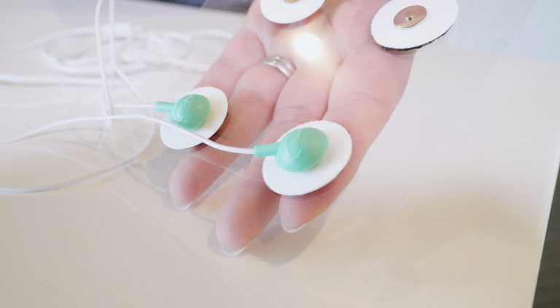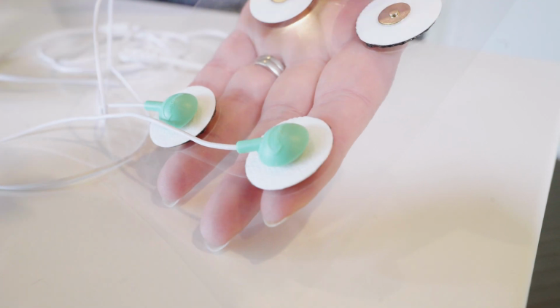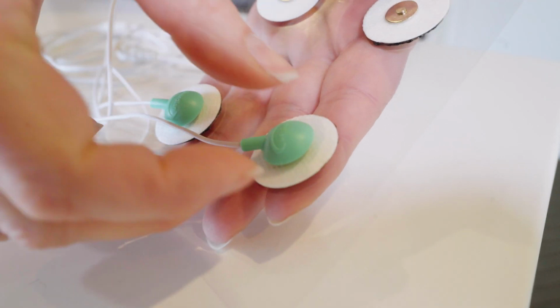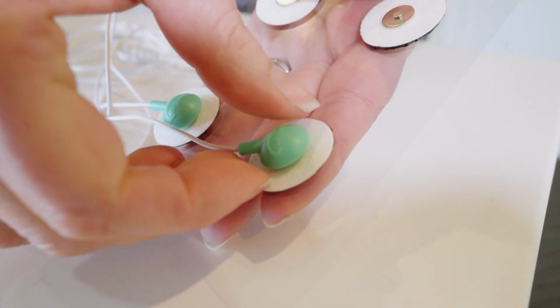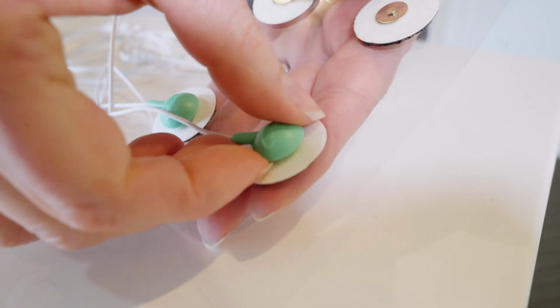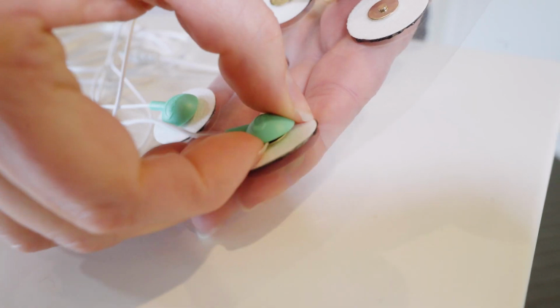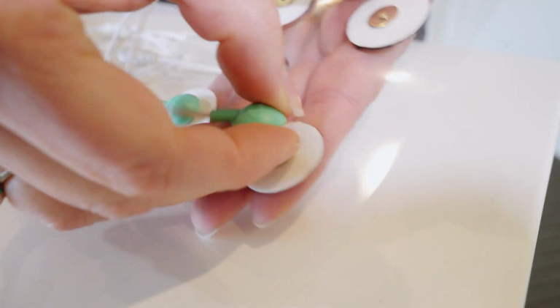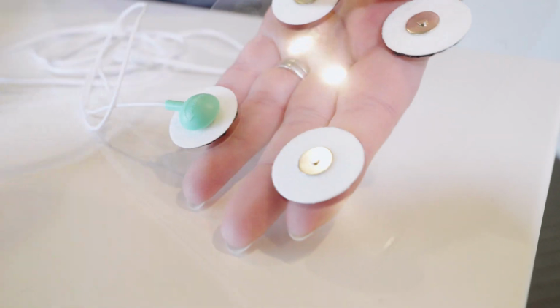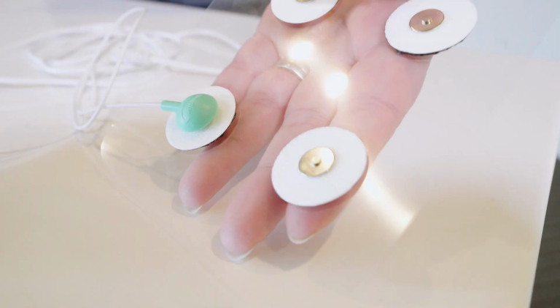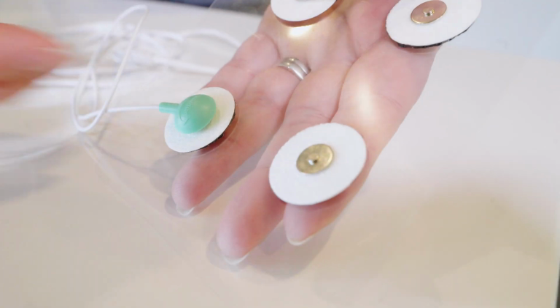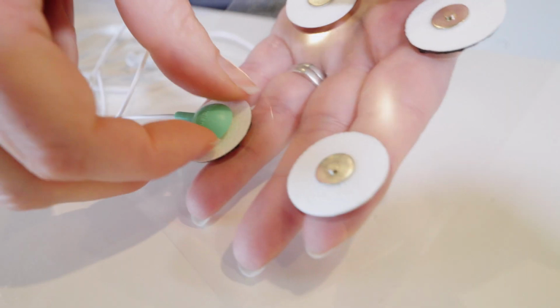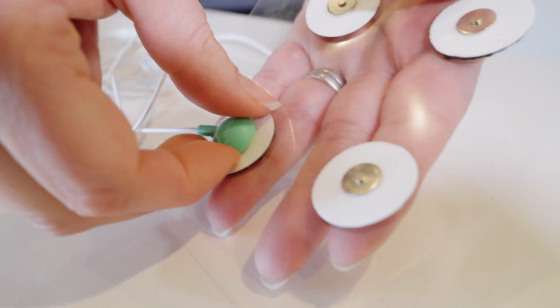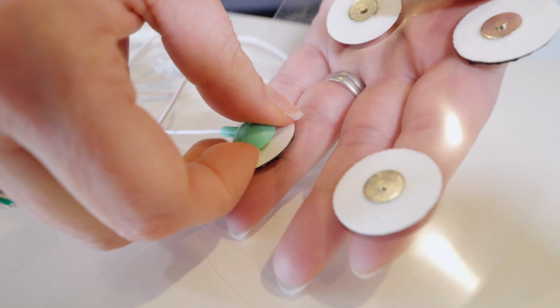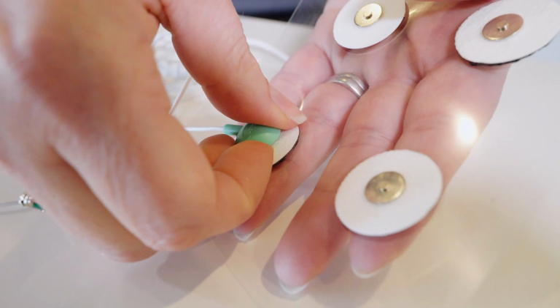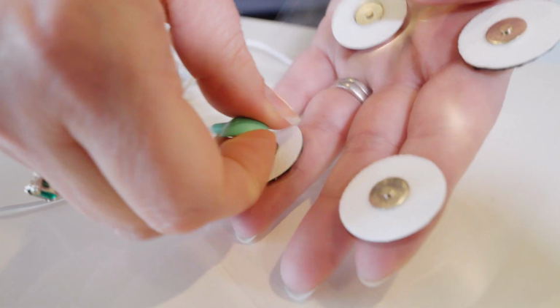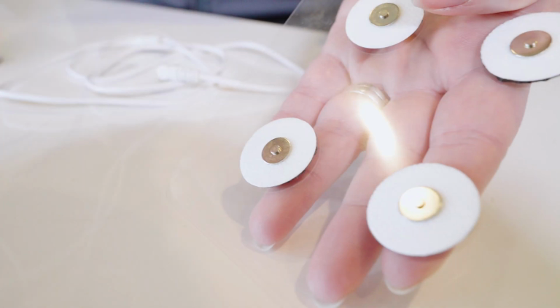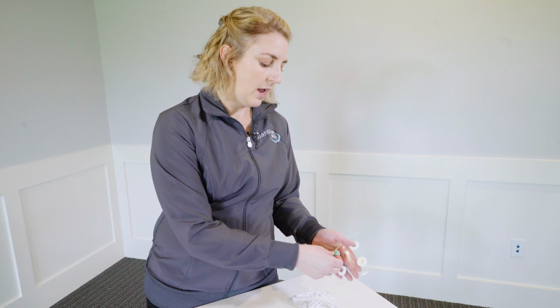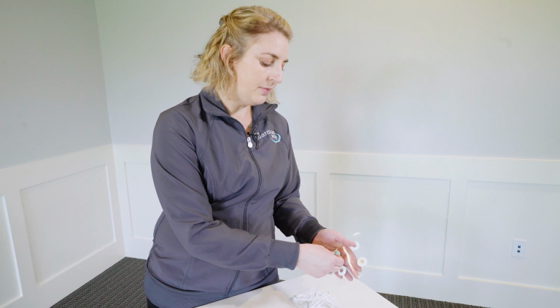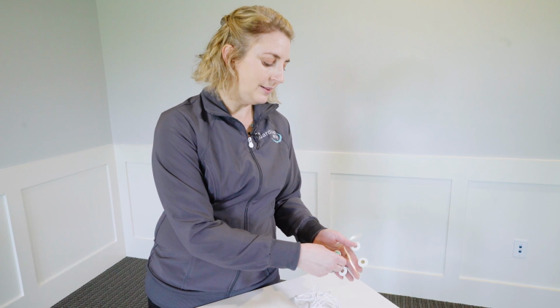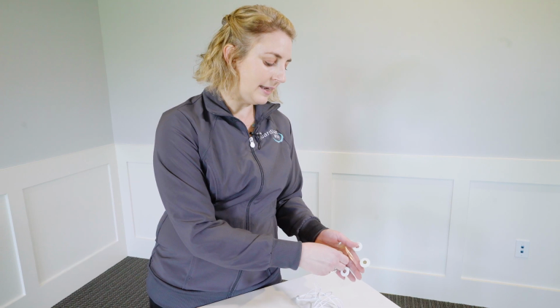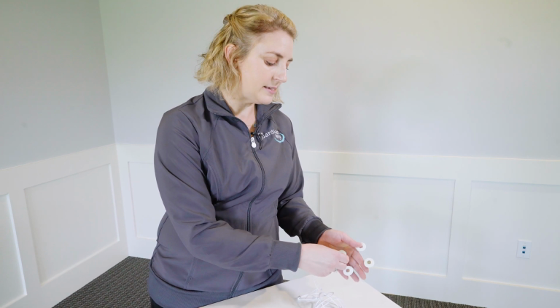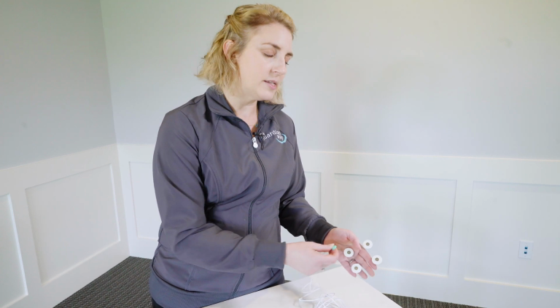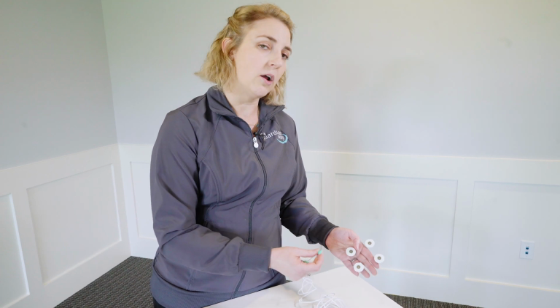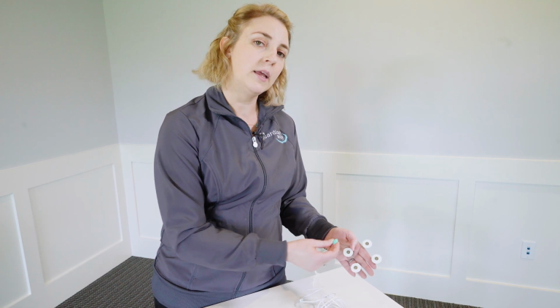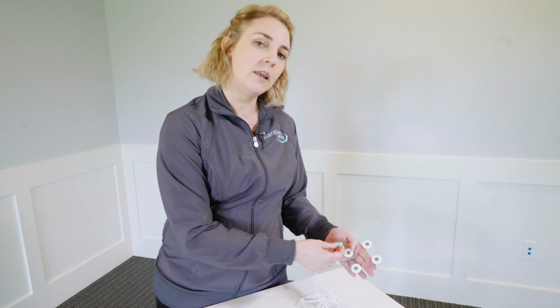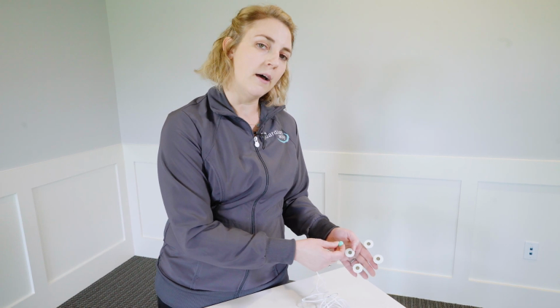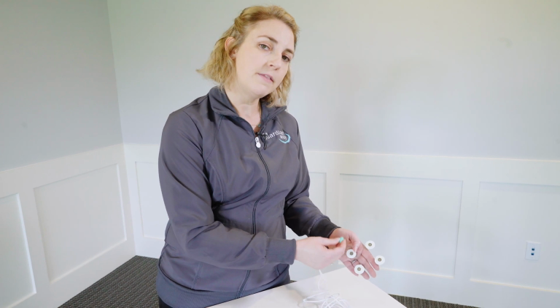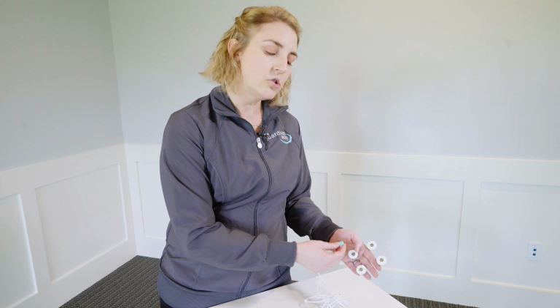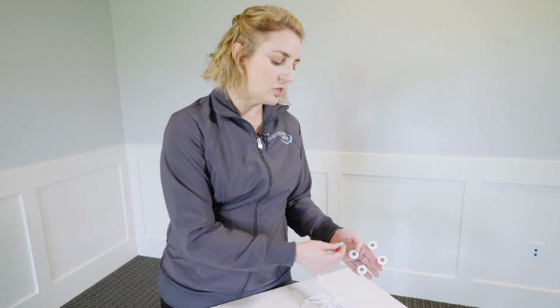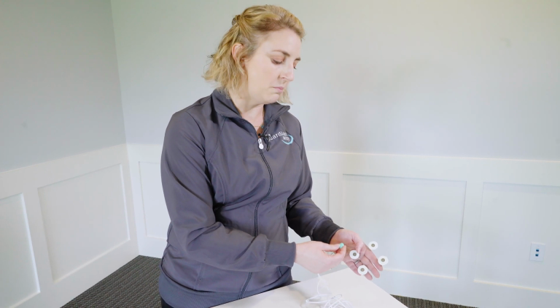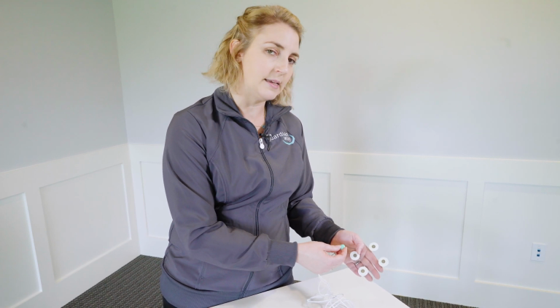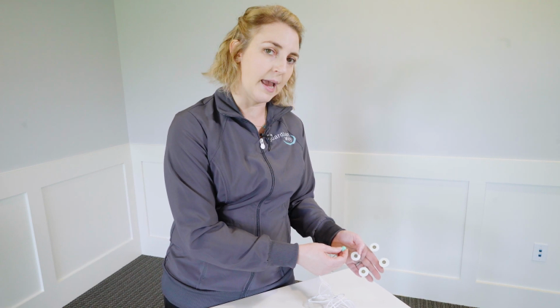When you go to remove them, you'll just pop that back off. They're a lot easier to get on and off than the traditional mini snaps.